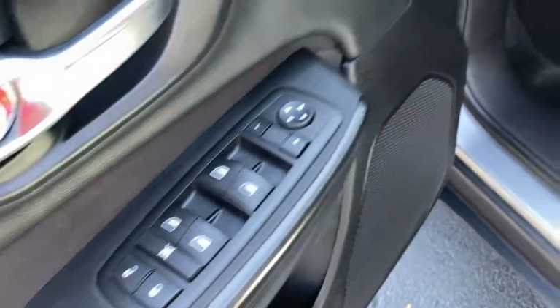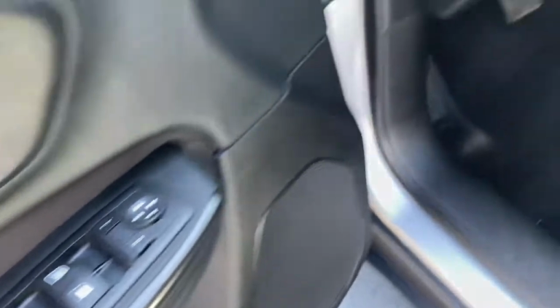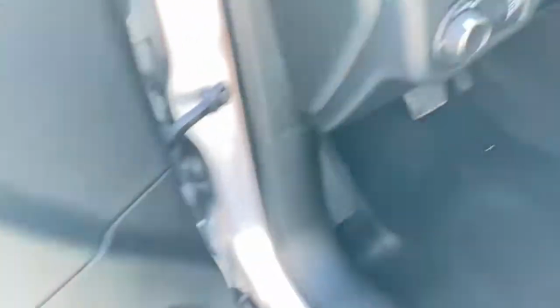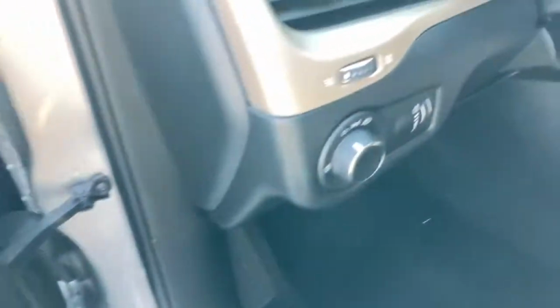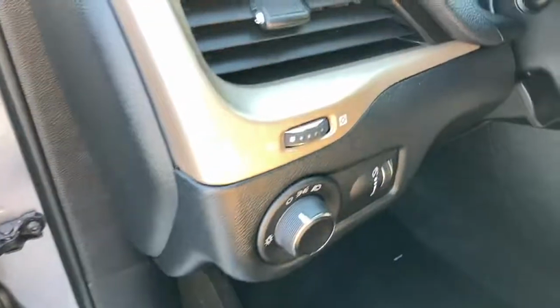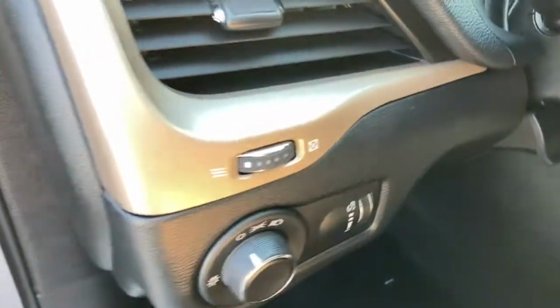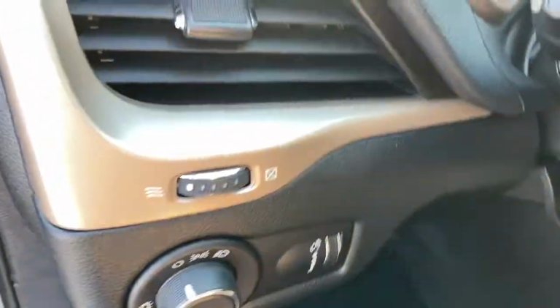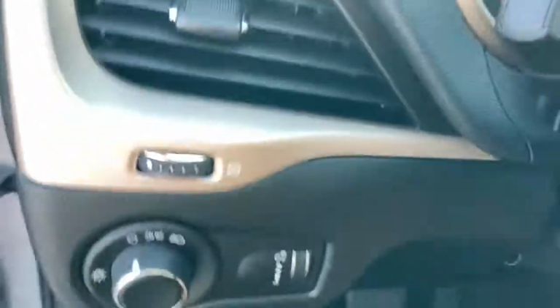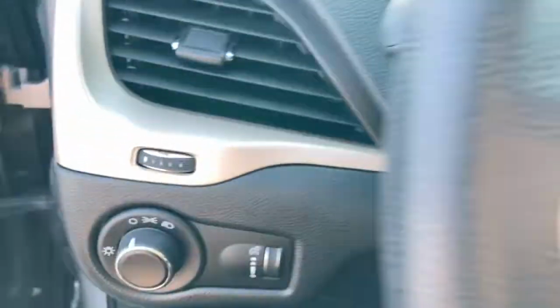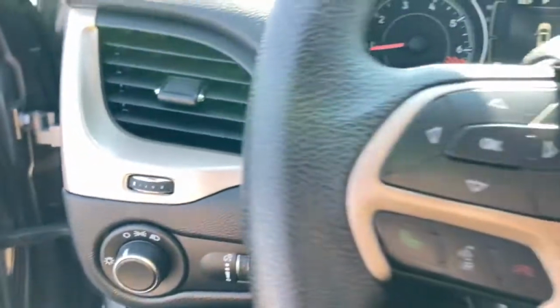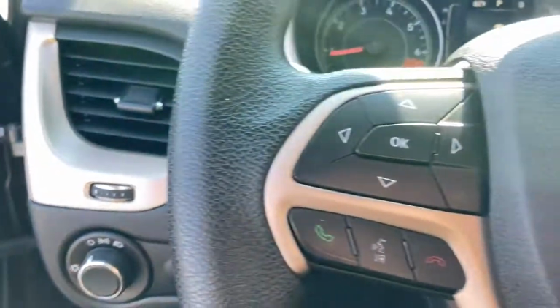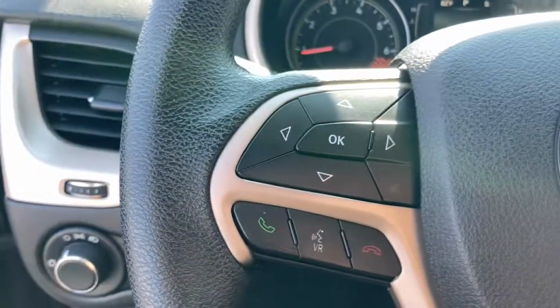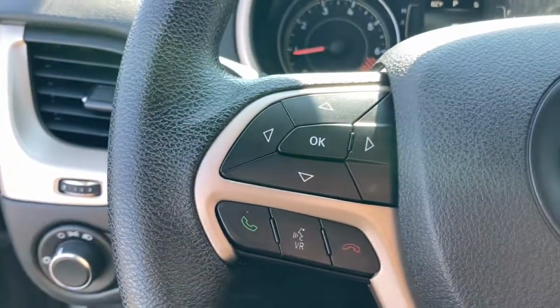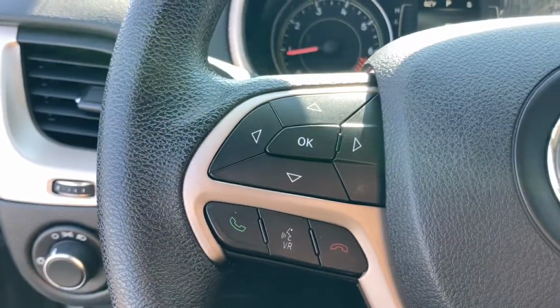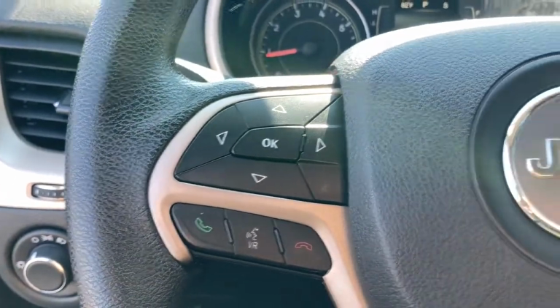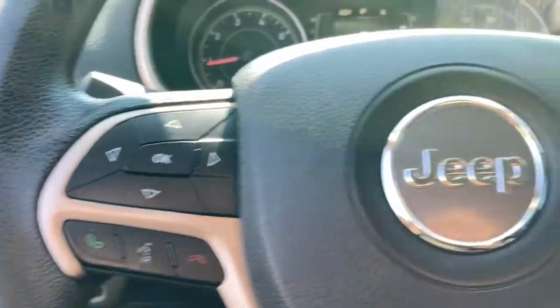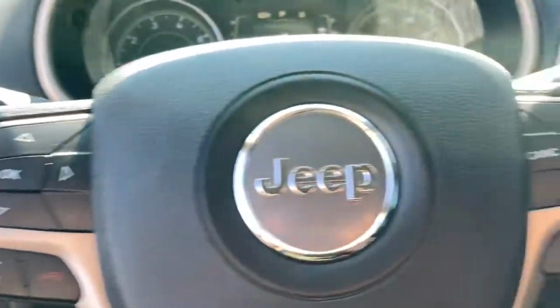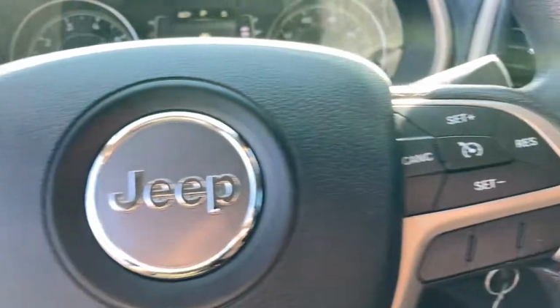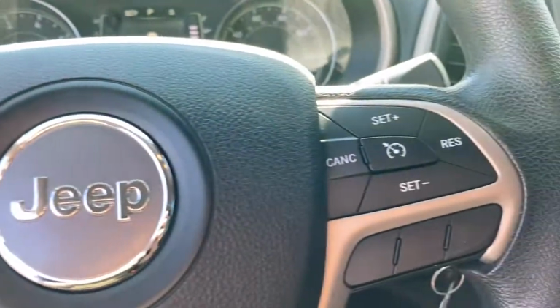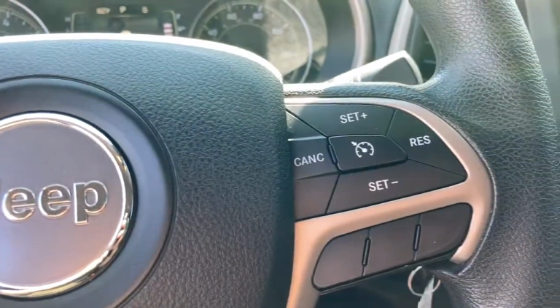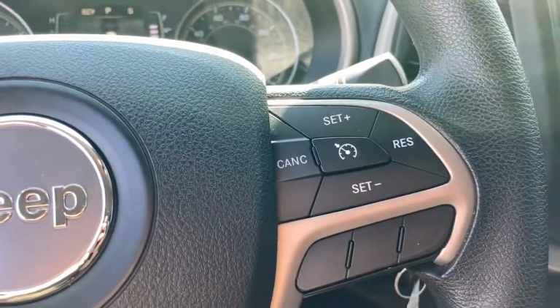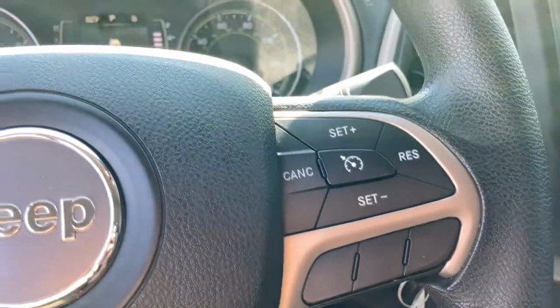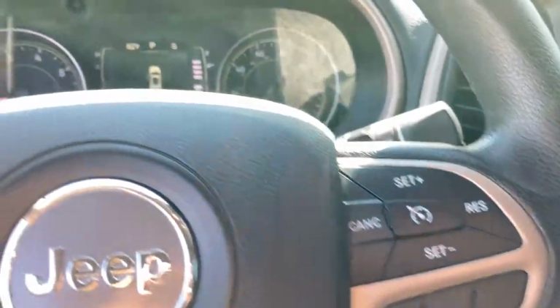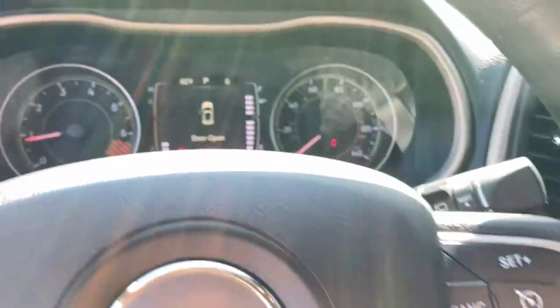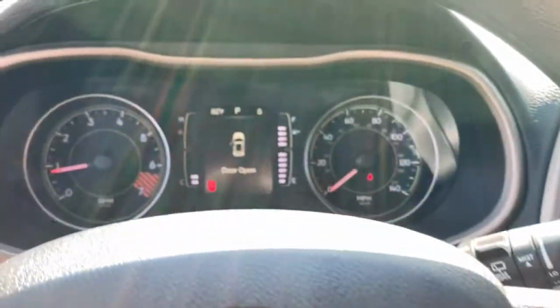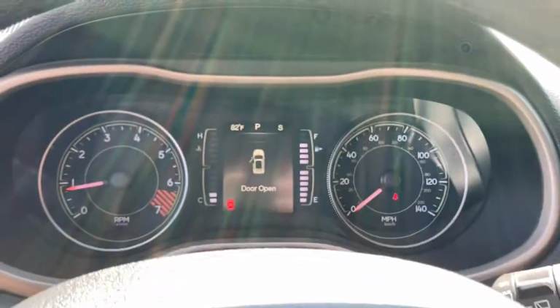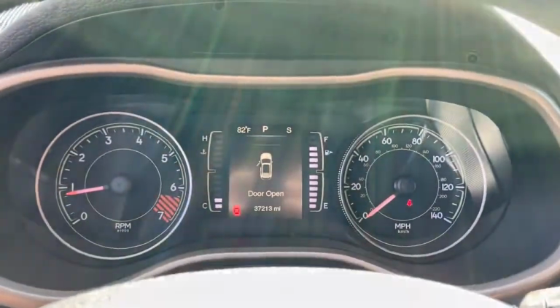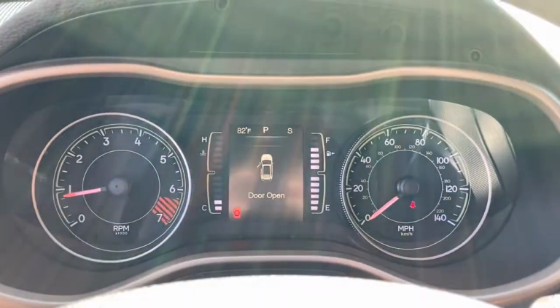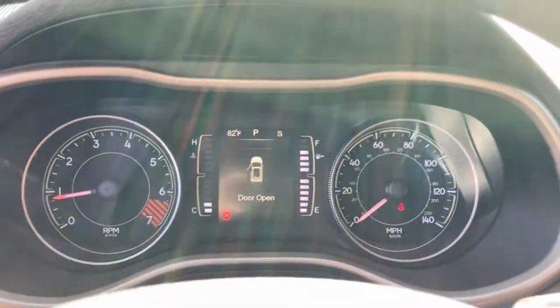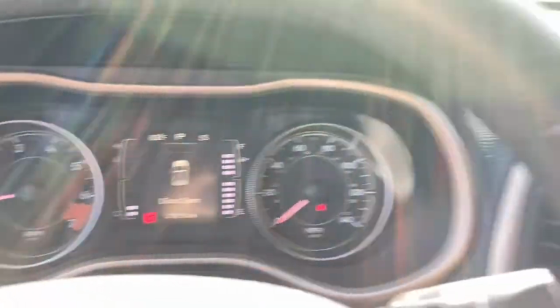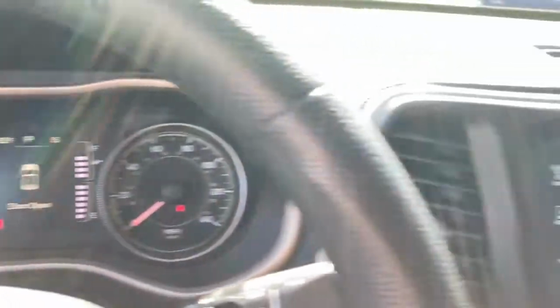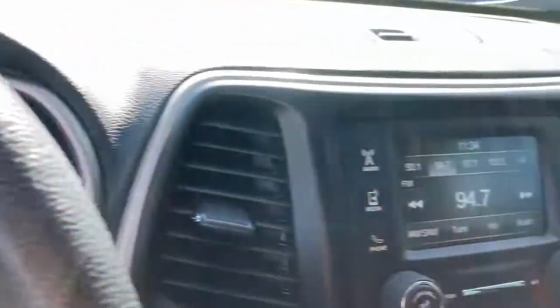These are just some of the great options this vehicle comes with: keyless entry, wood grain interior trim, Bluetooth connection, stability control, and rear spoiler.